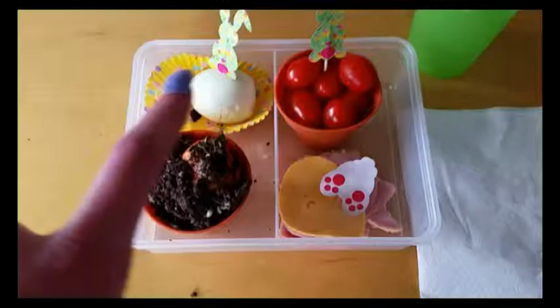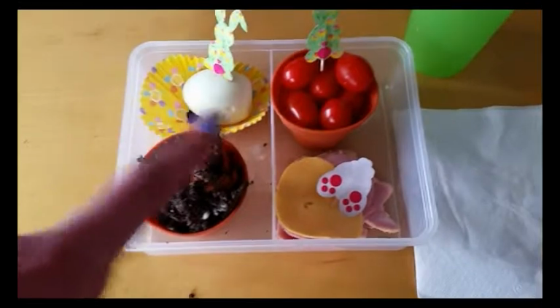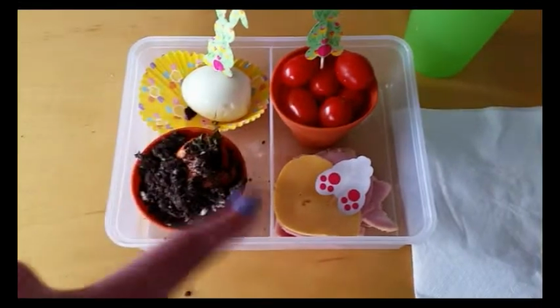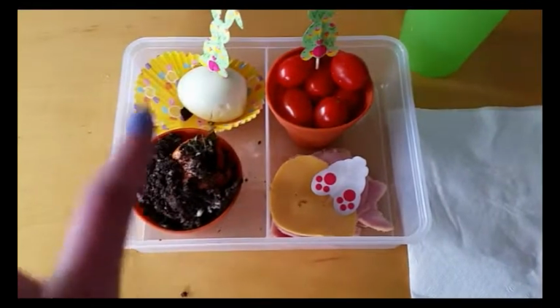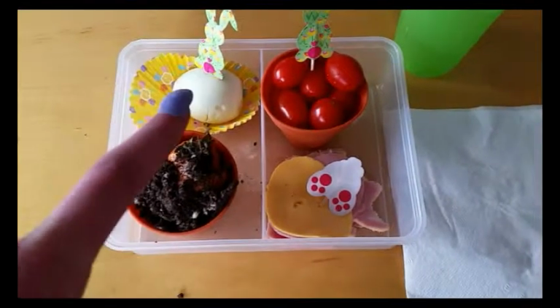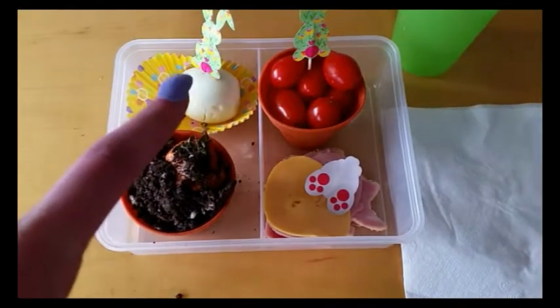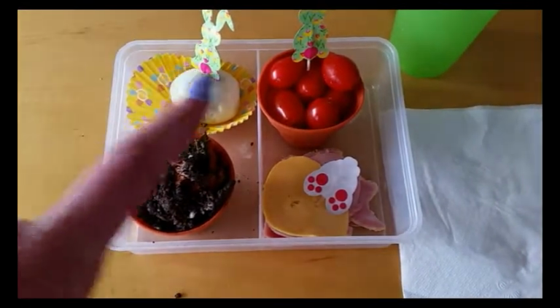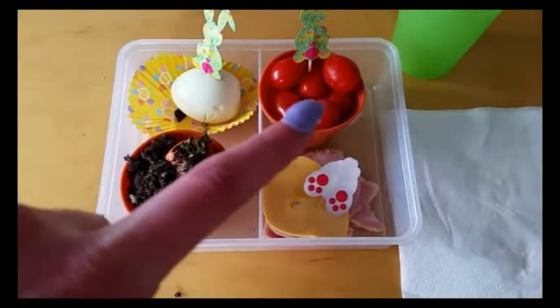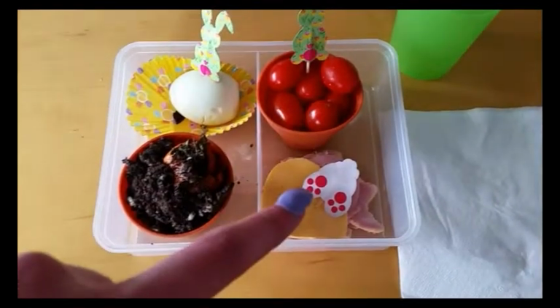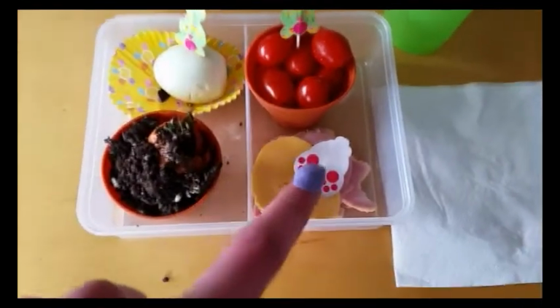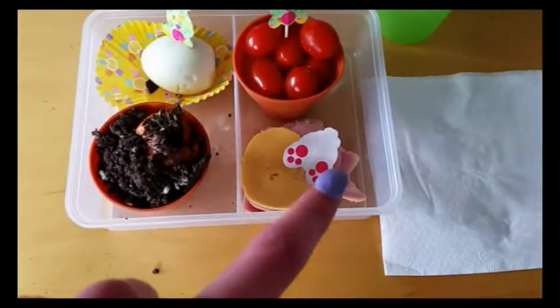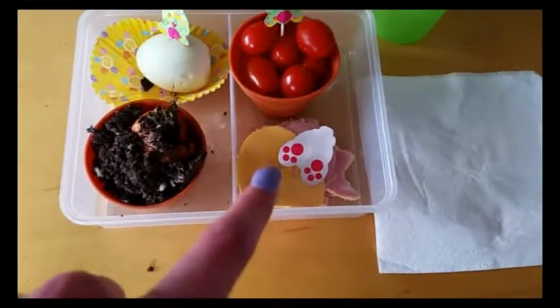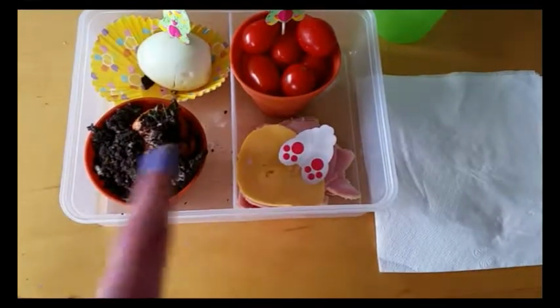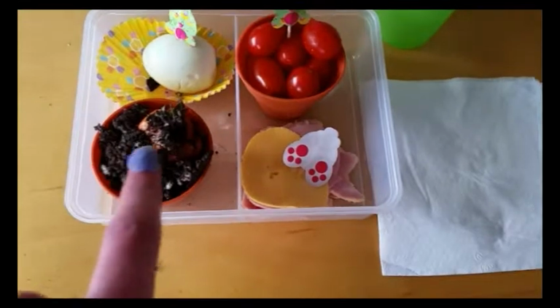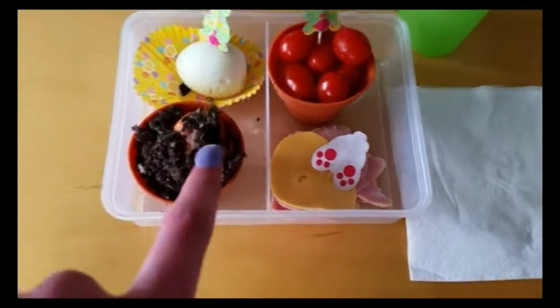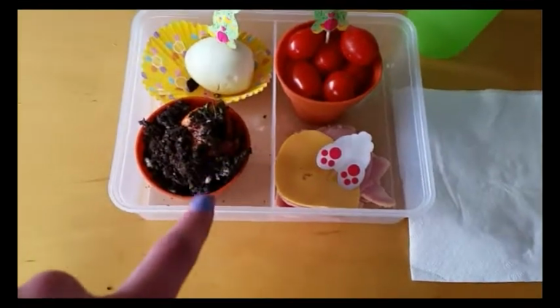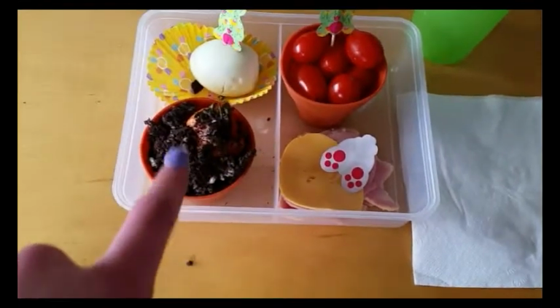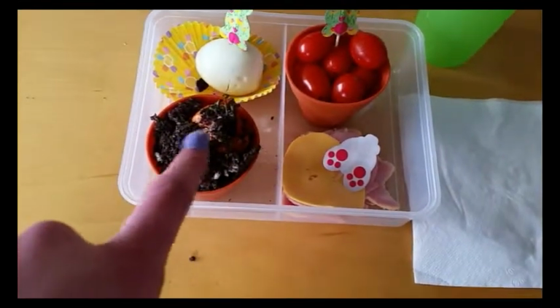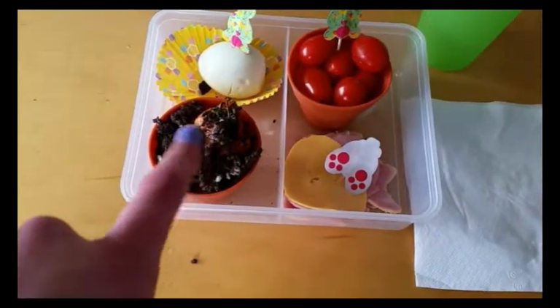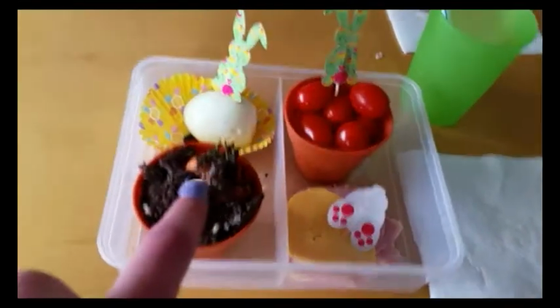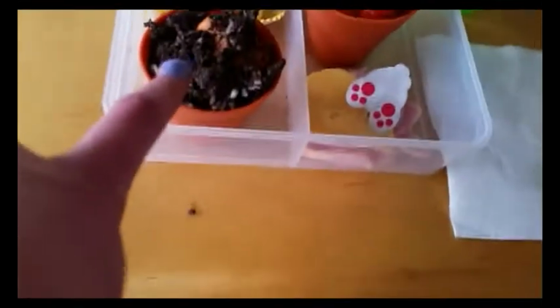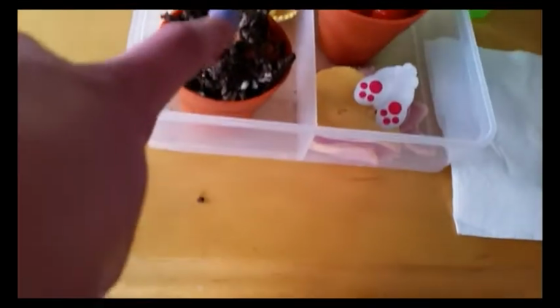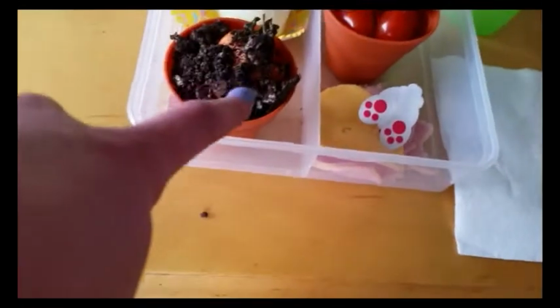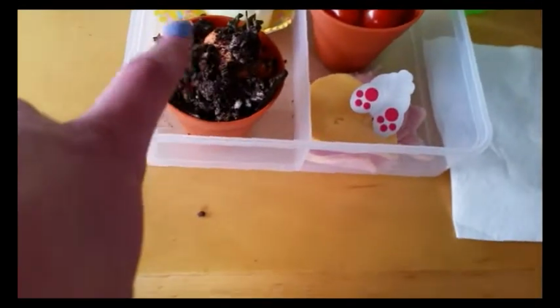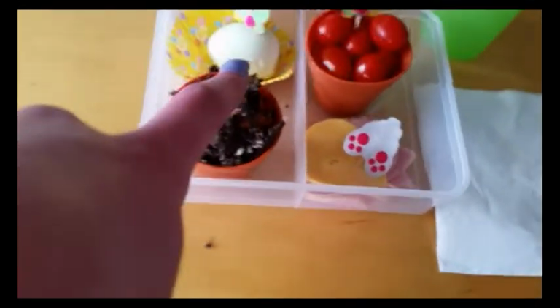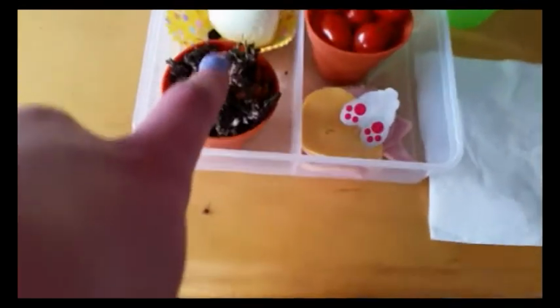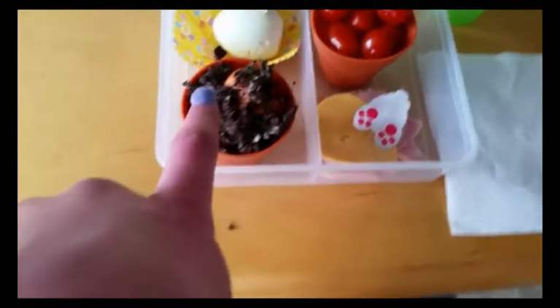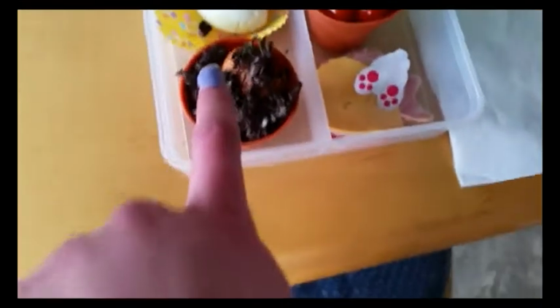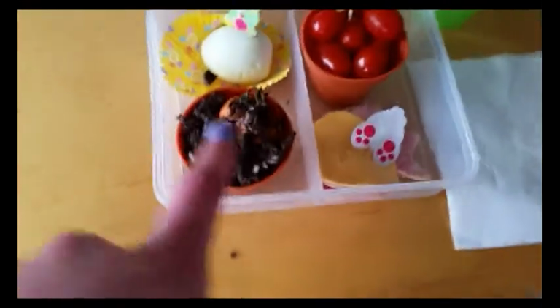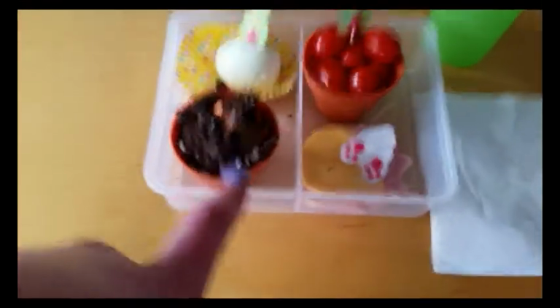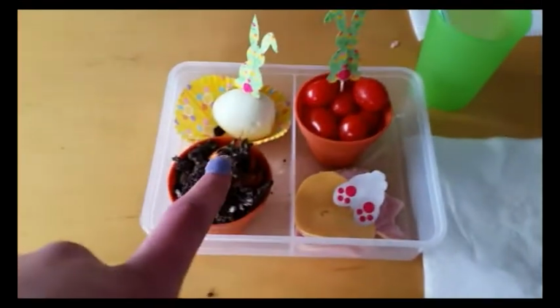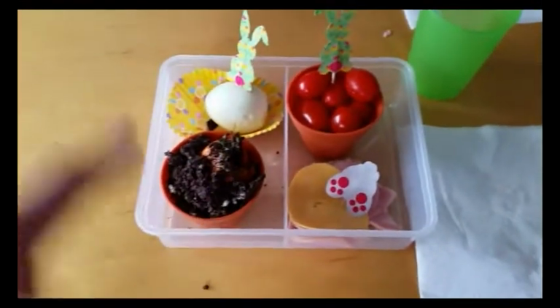This is my lunch for April 10th. I'm having a hard-boiled egg, some tomatoes, some ham and American cheese. And this is pudding with some crushed up Oreo and a strawberry covered in chocolate to look like a carrot in the dirt.